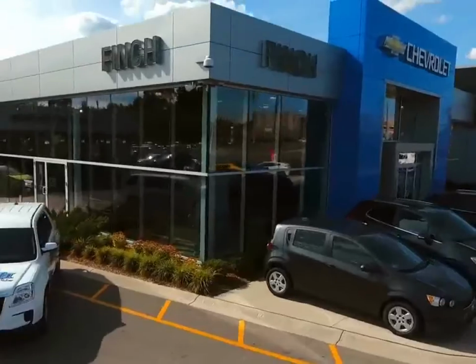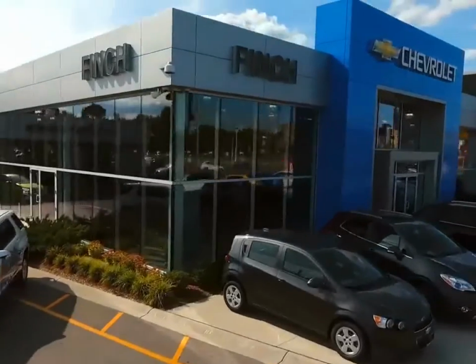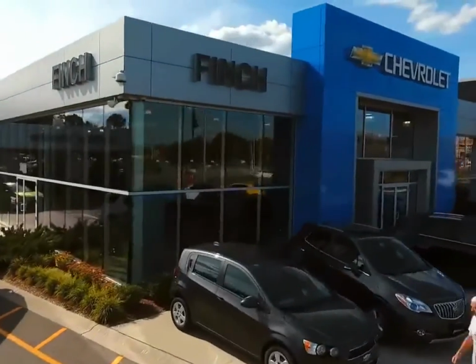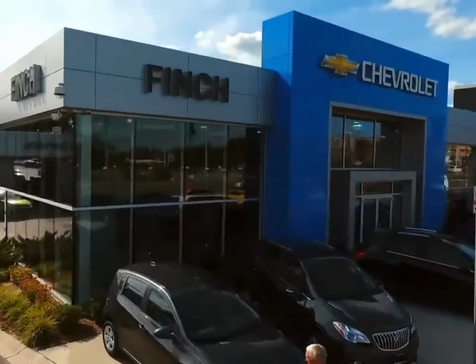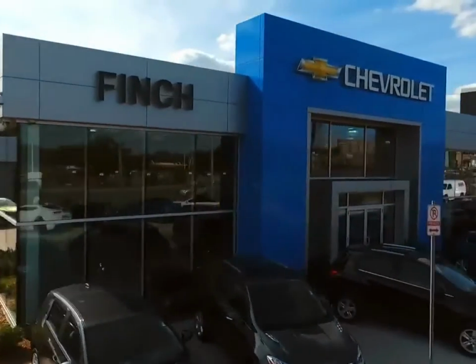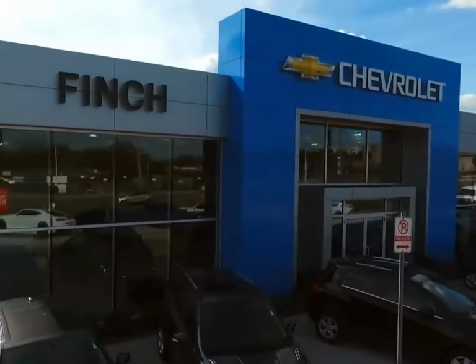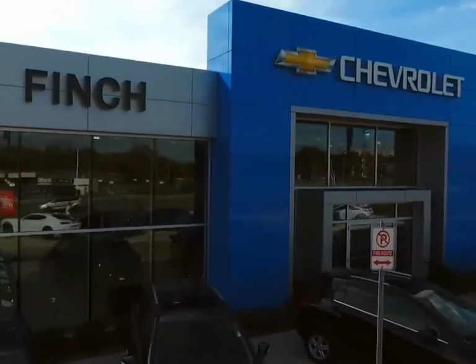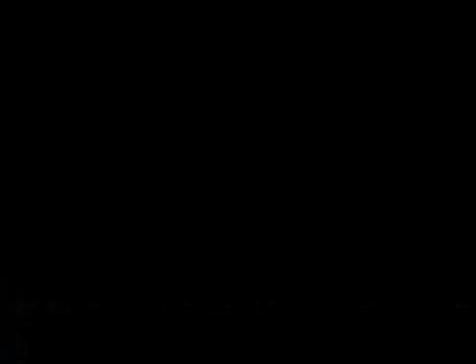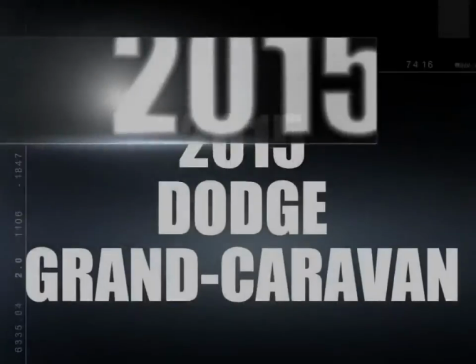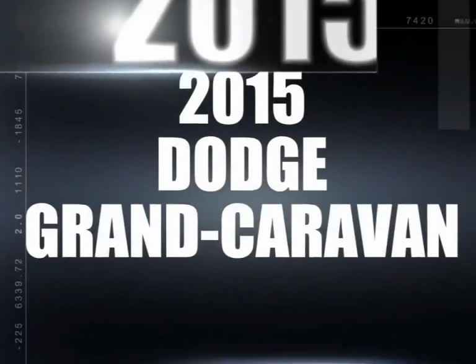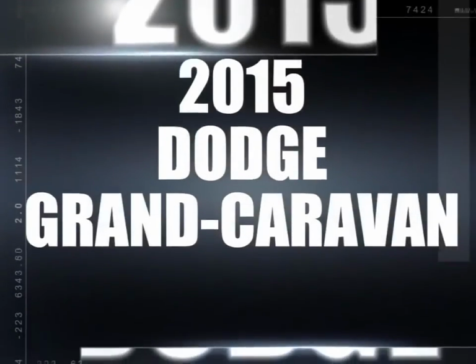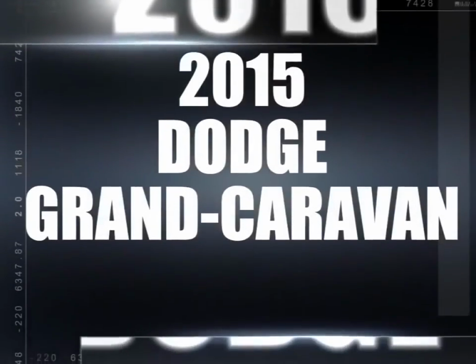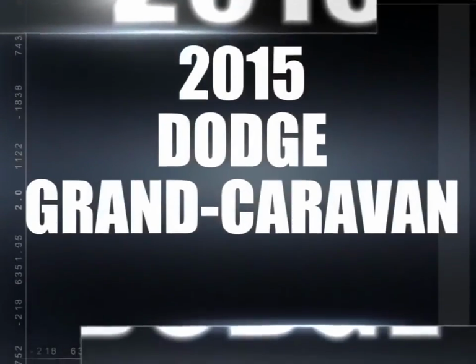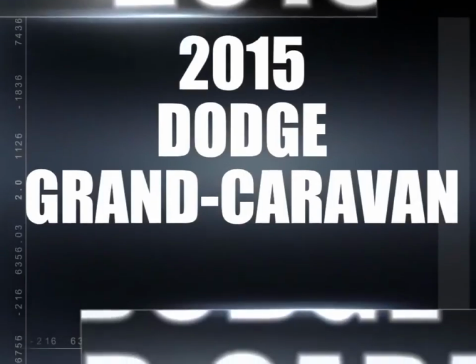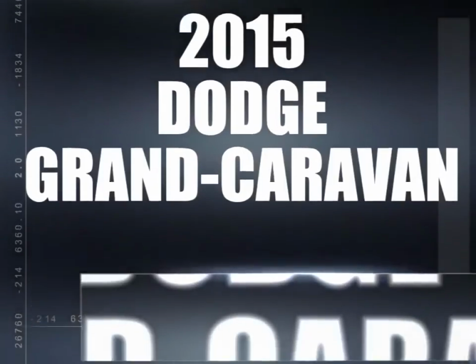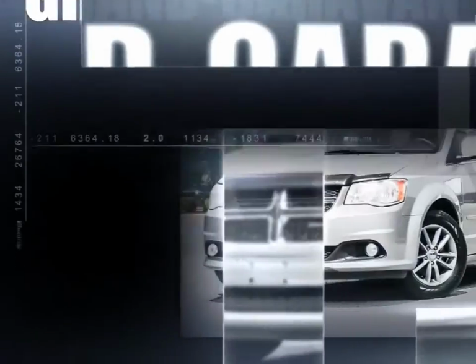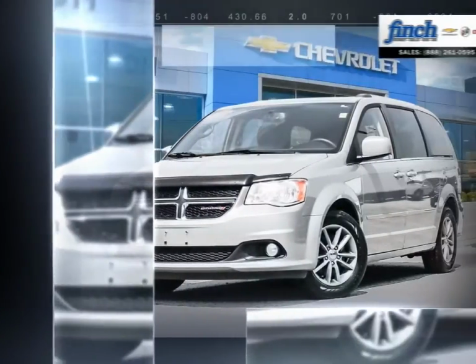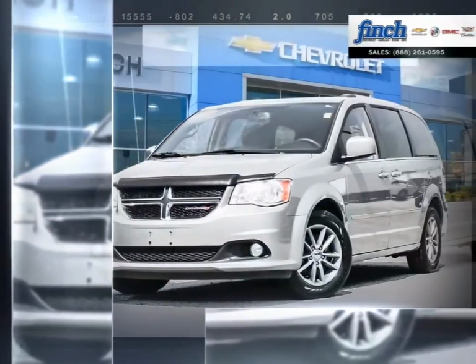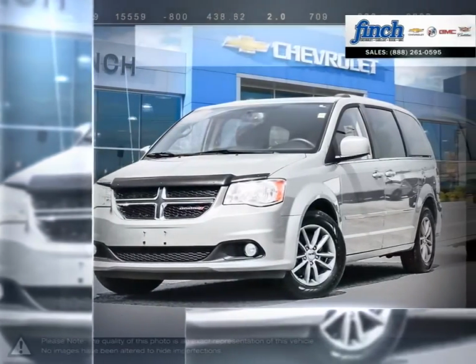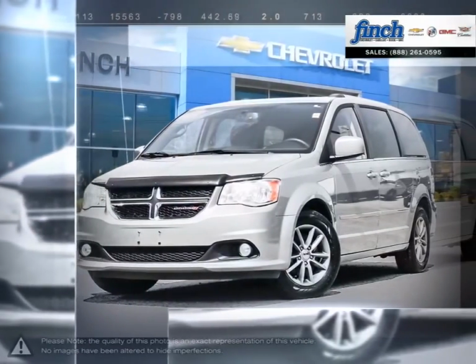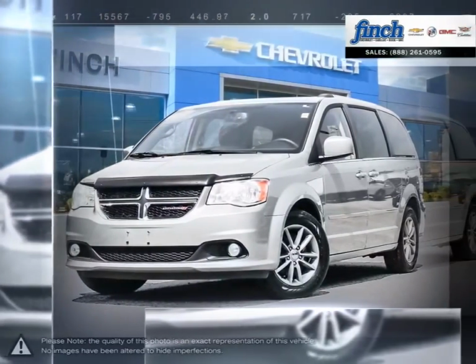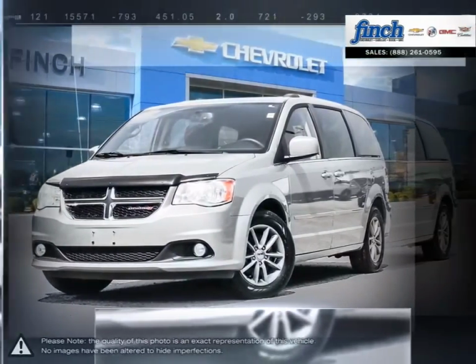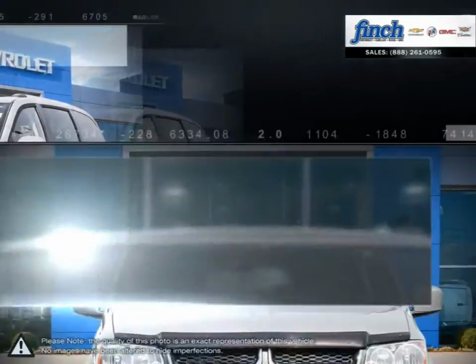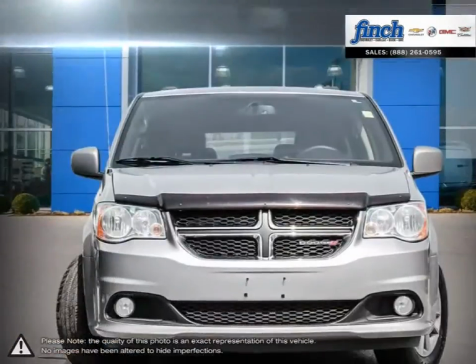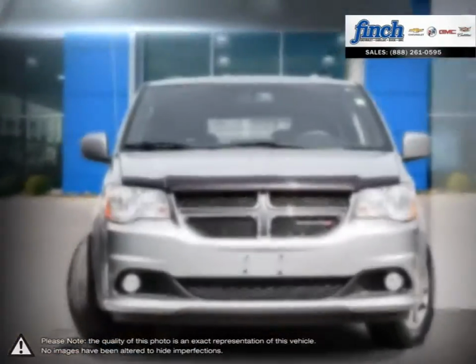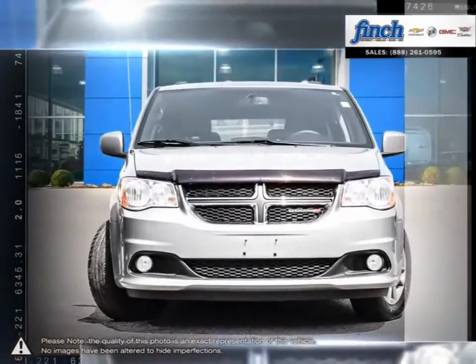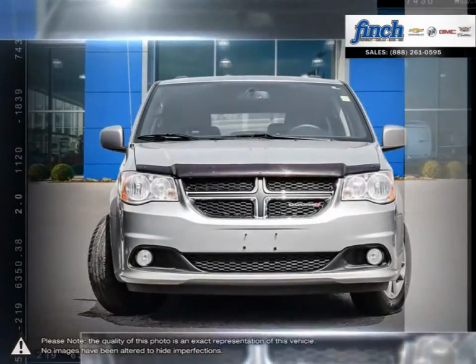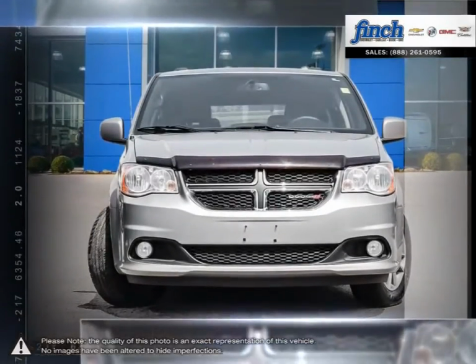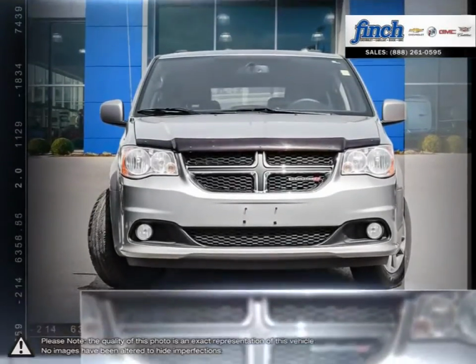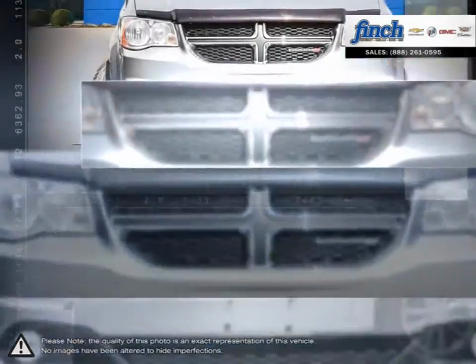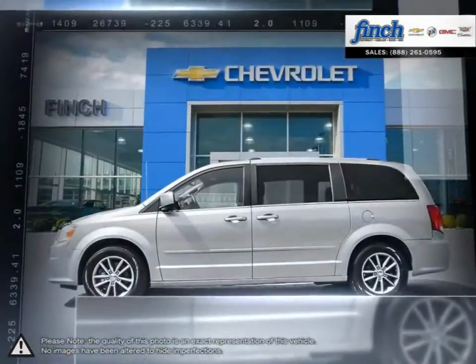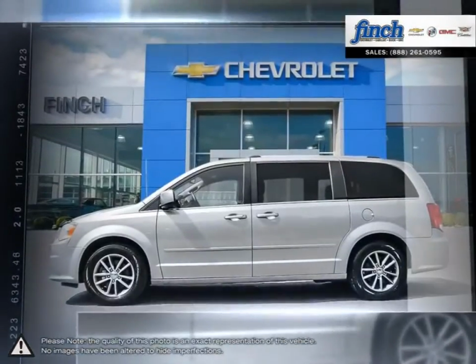Welcome to Finch Chevrolet. Today we're looking at a 2015 Dodge Grand Caravan. As Canada's best selling minivan for over 30 years, the Dodge Grand Caravan is no stranger to the minivan market.